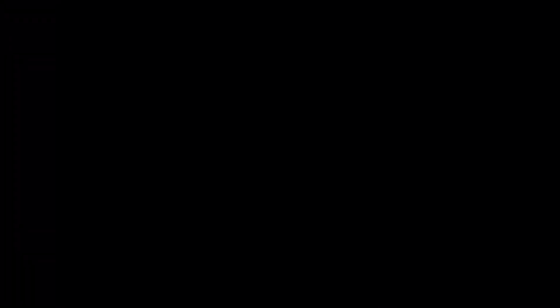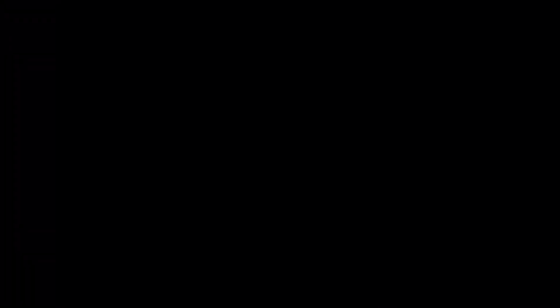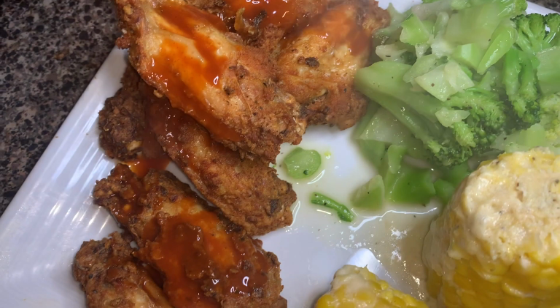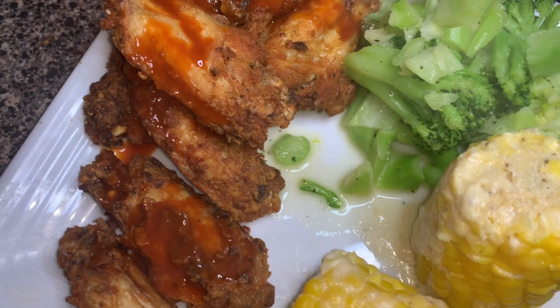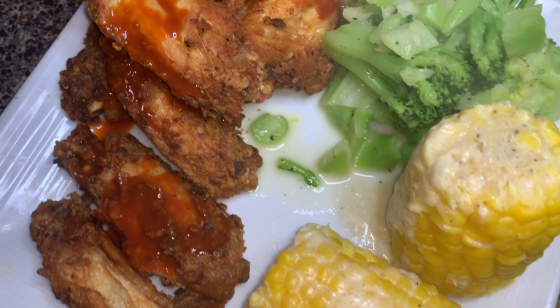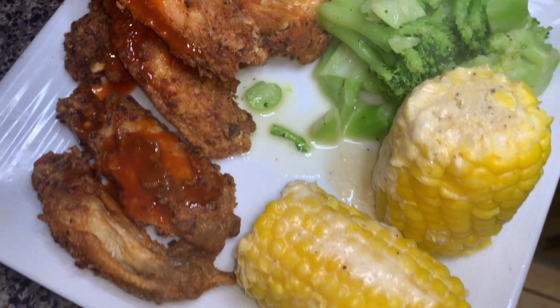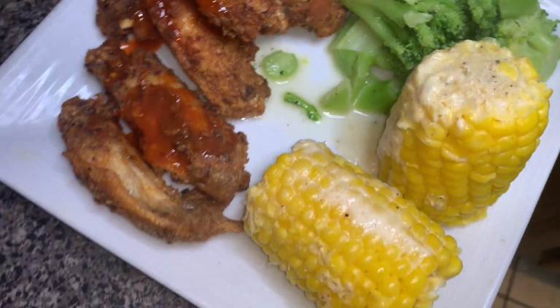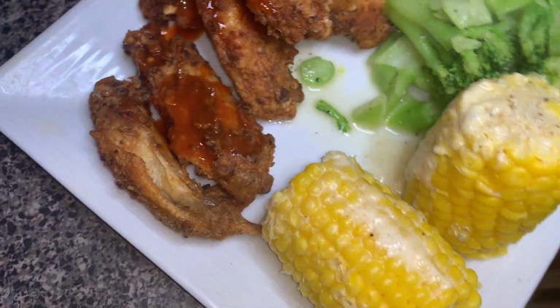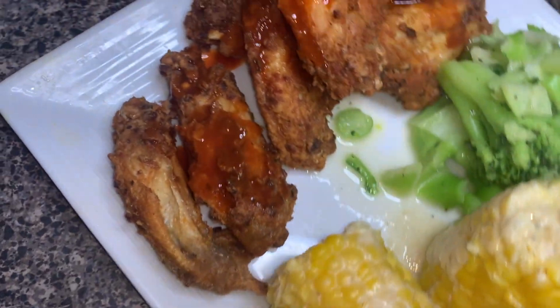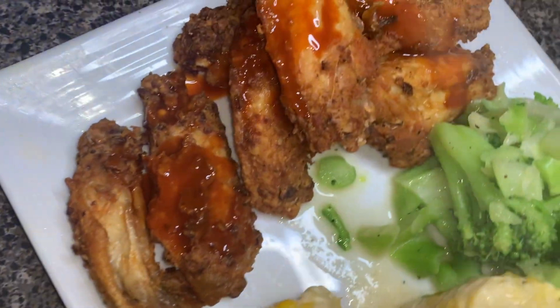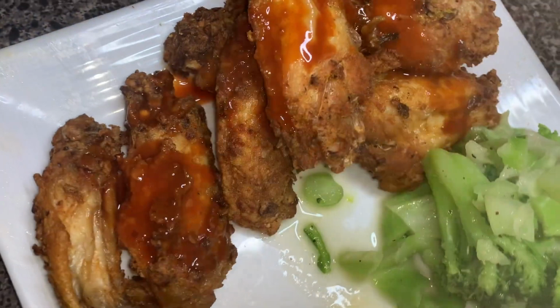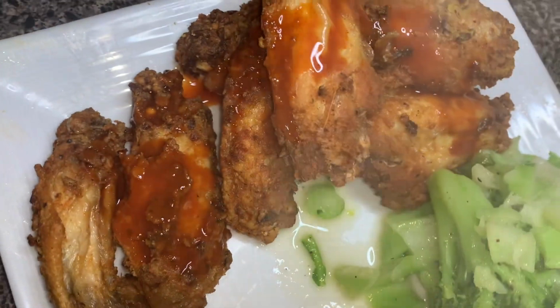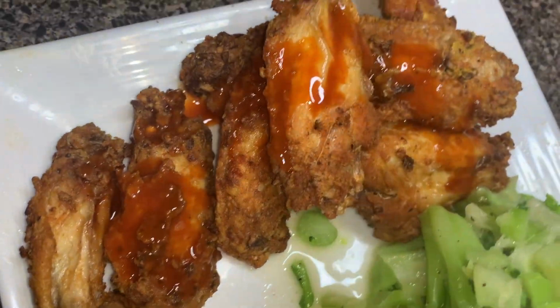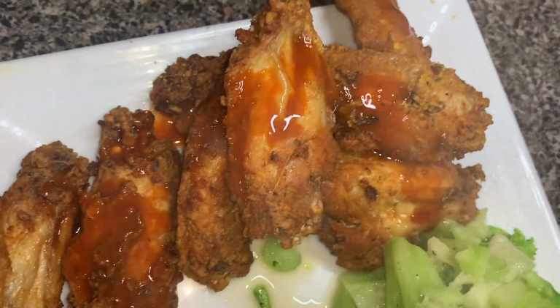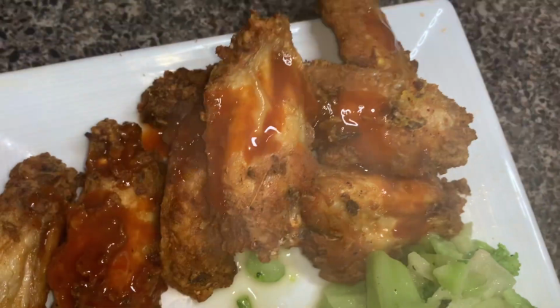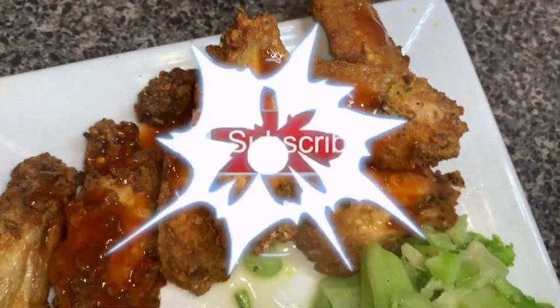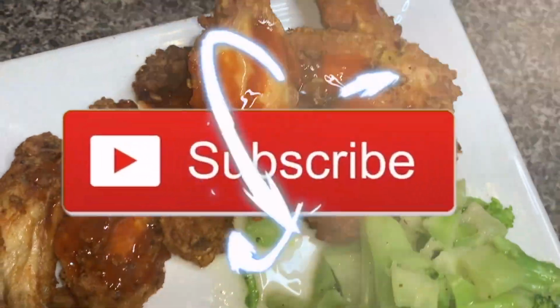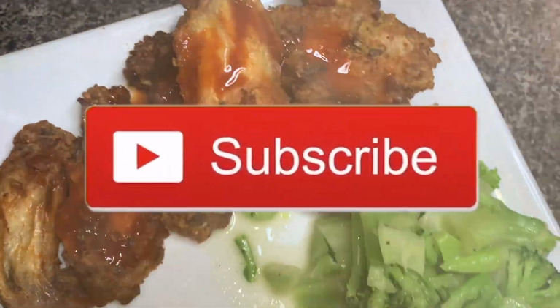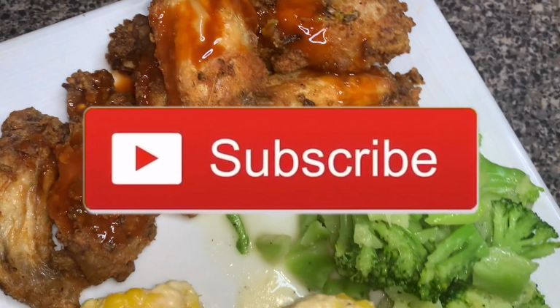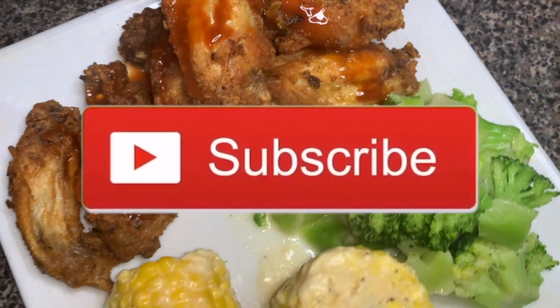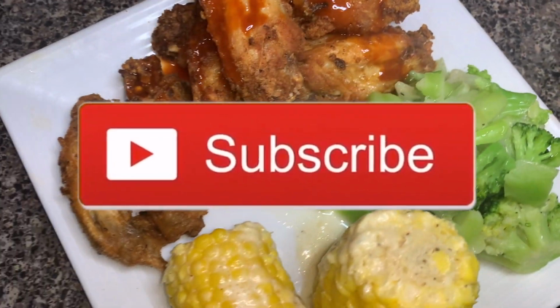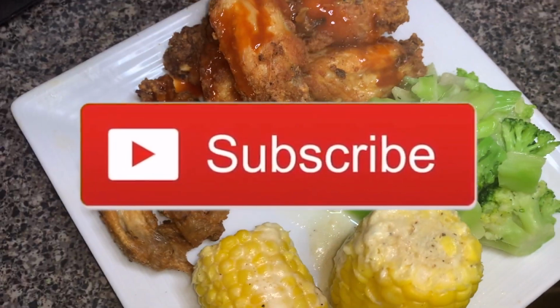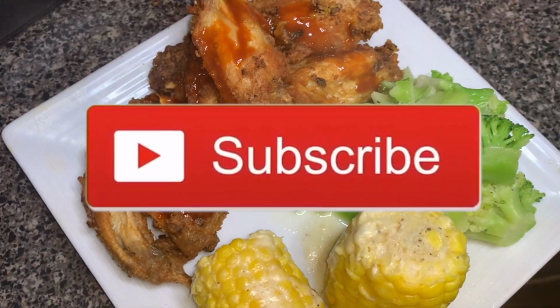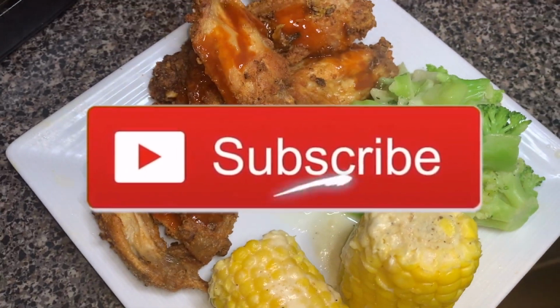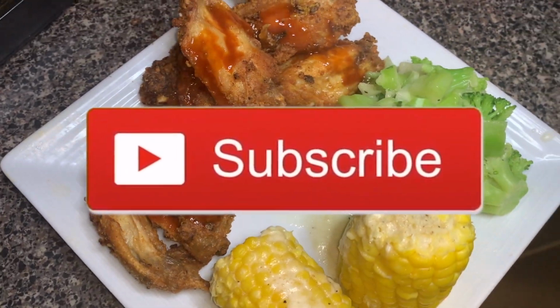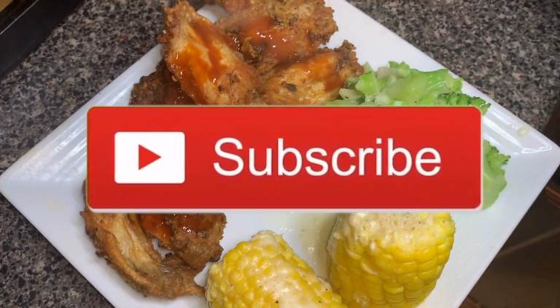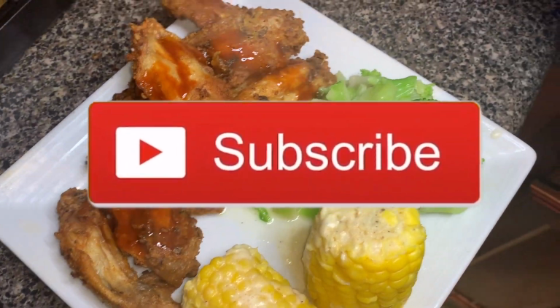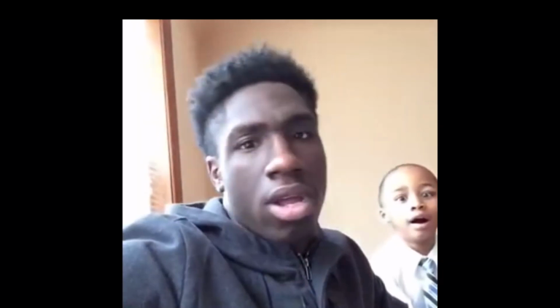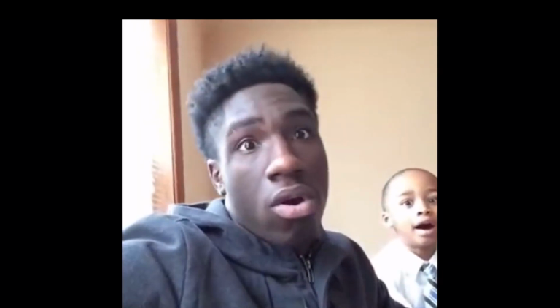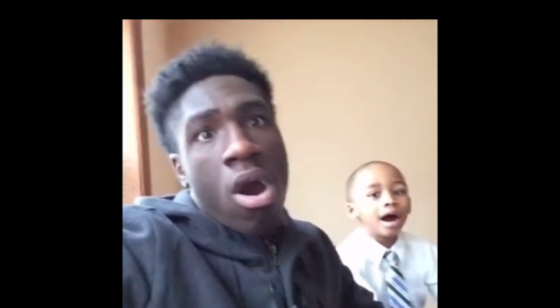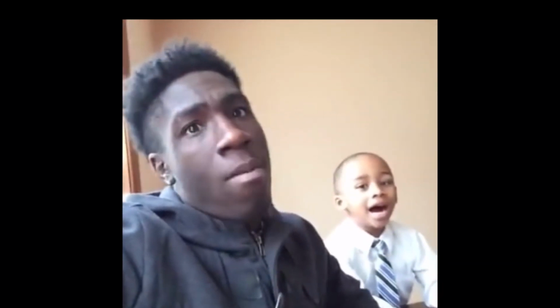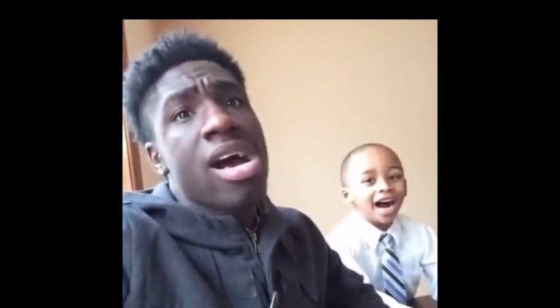And here is the finished product, guys! I just added some corn and some broccoli — watch my previous video to see how I did that. Just make sure you guys like, comment, and subscribe!